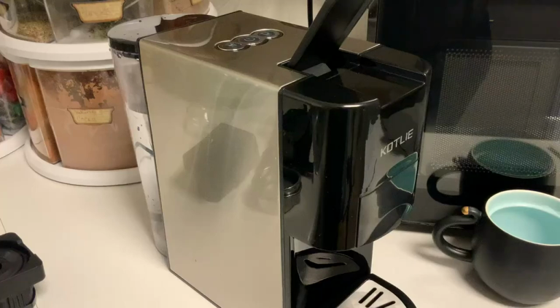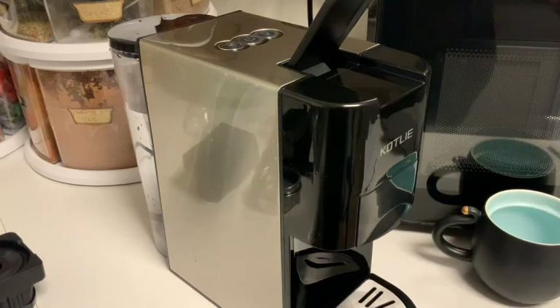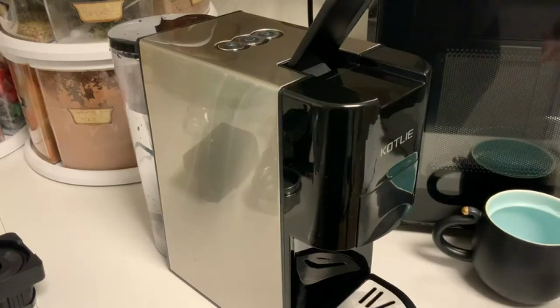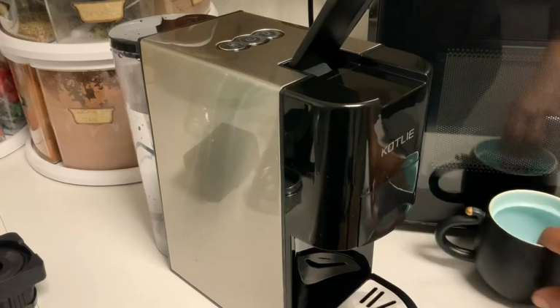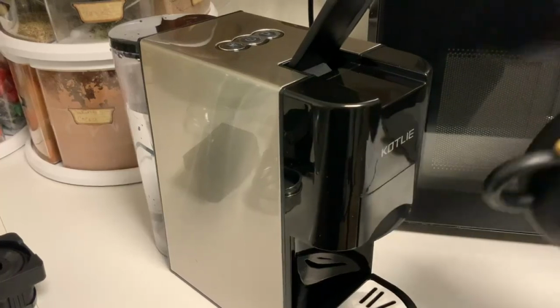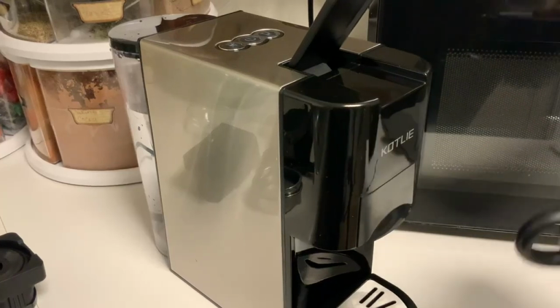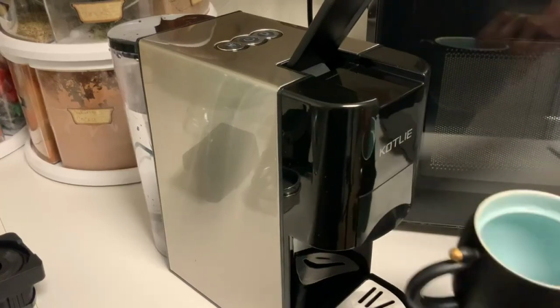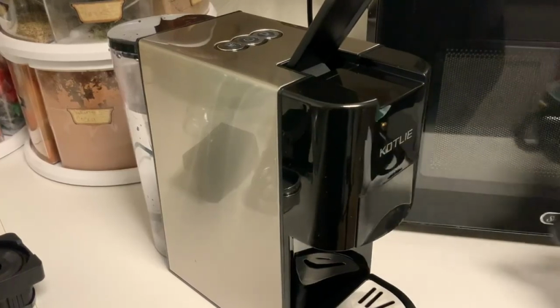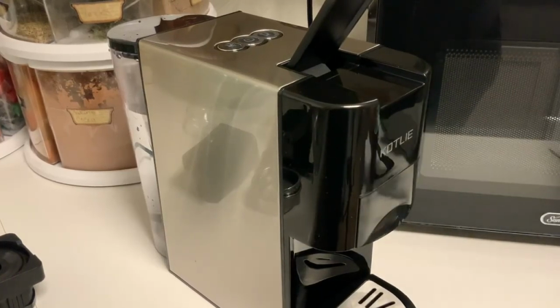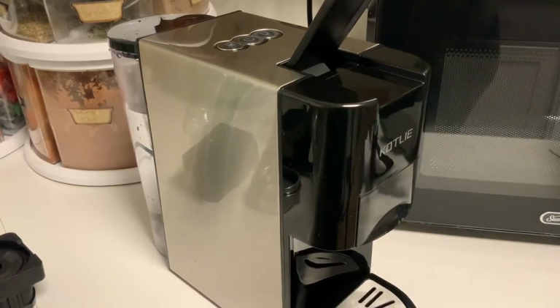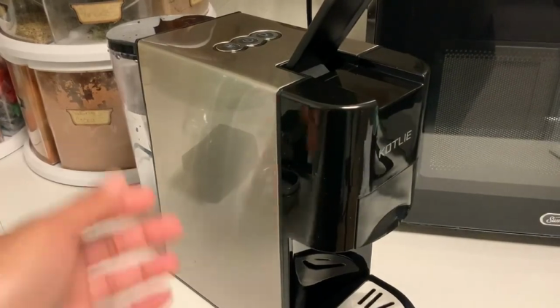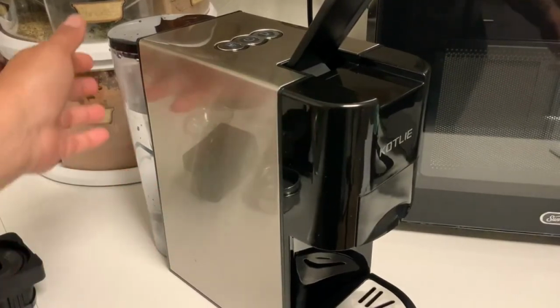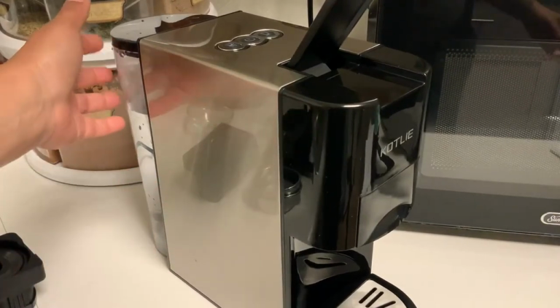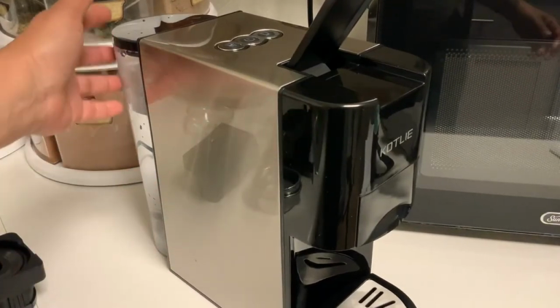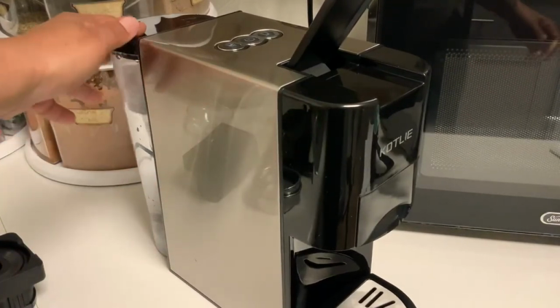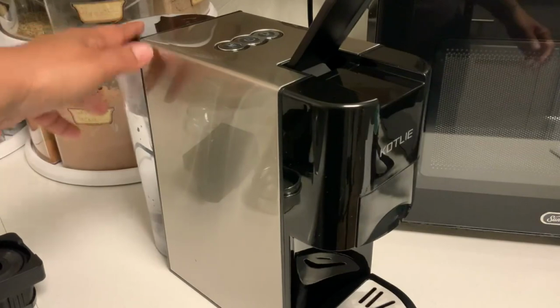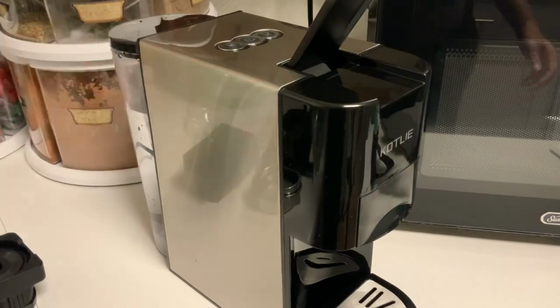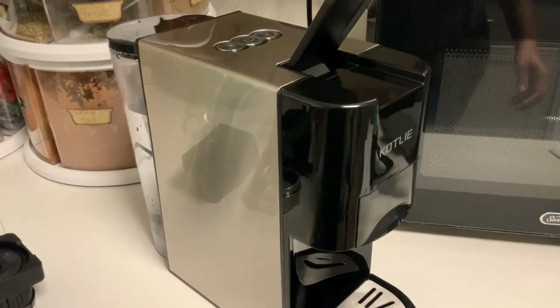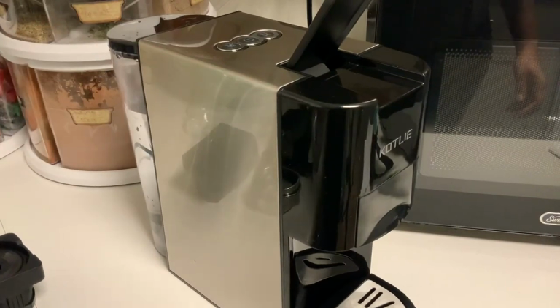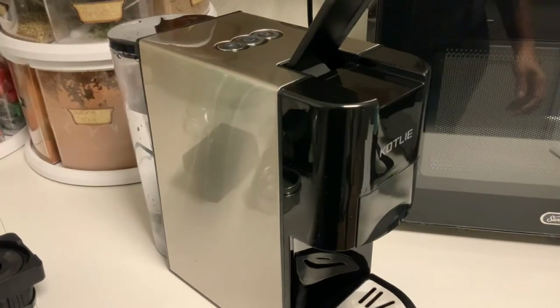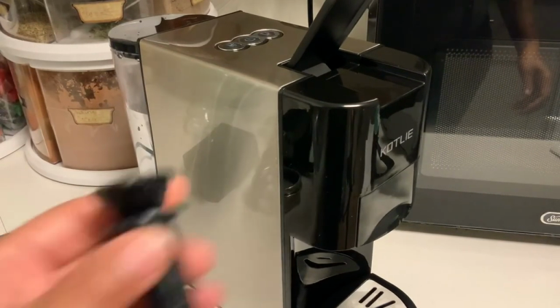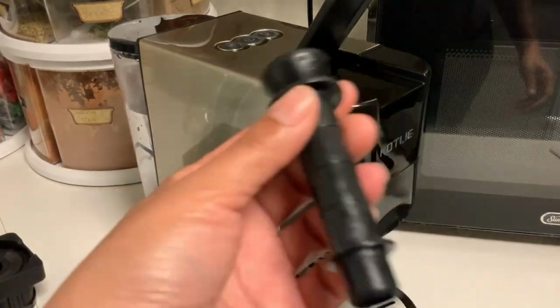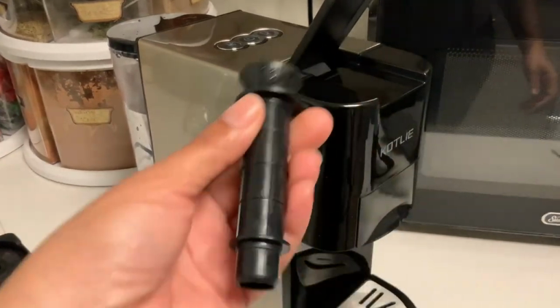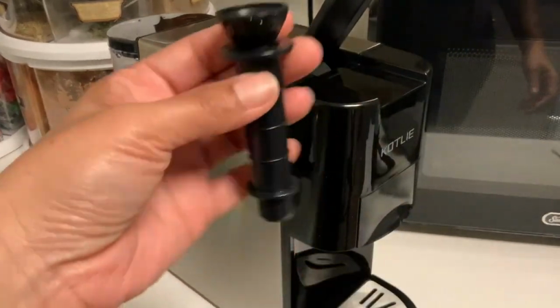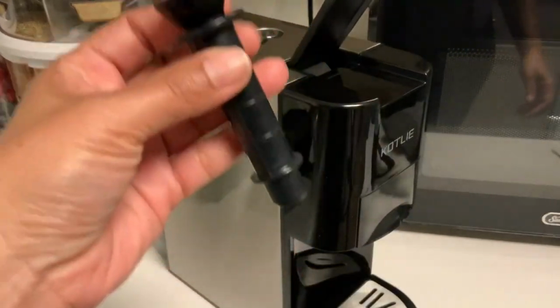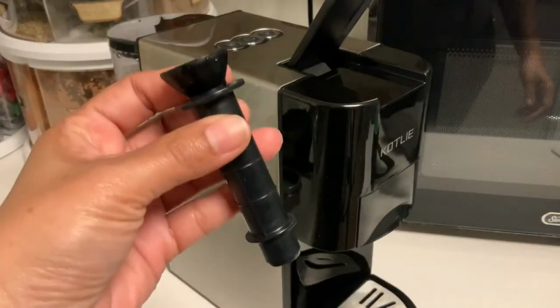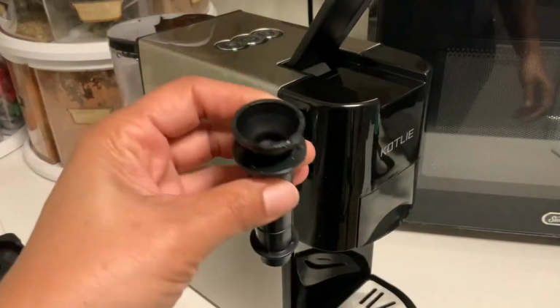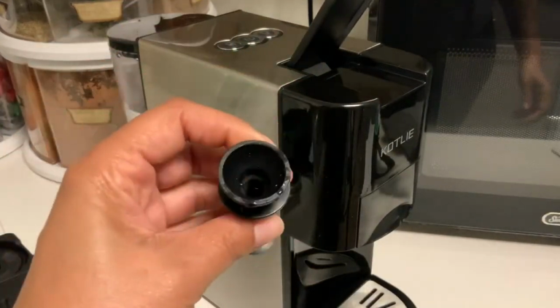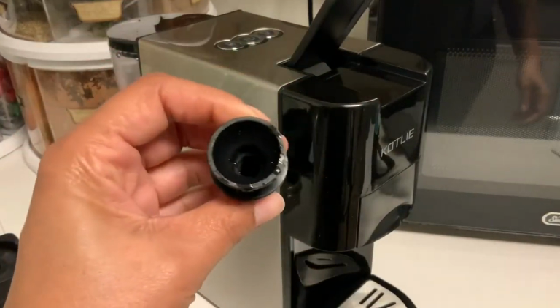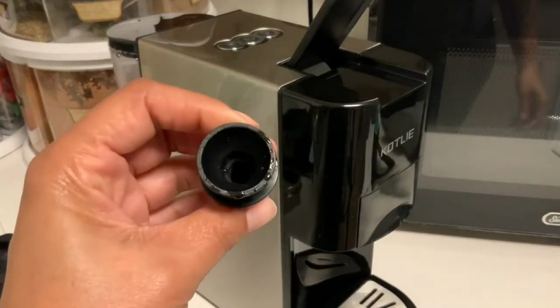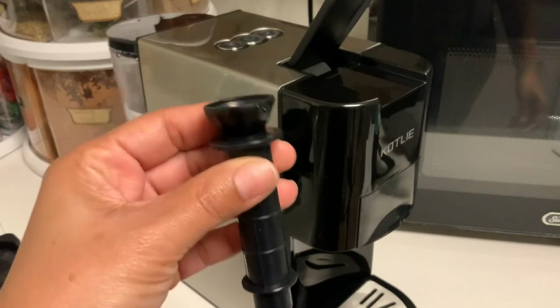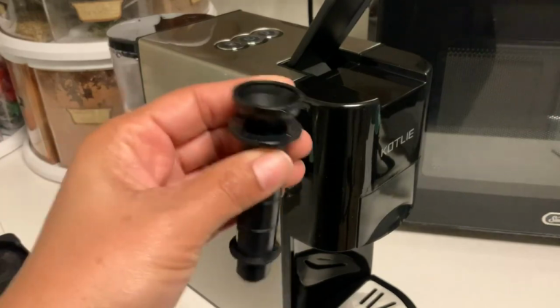I have my cup here. I've already filled the tank with water. I already did the first step because it's fresh out of the box — you need to fill this guy with water.